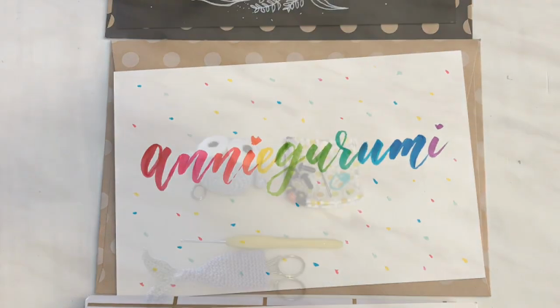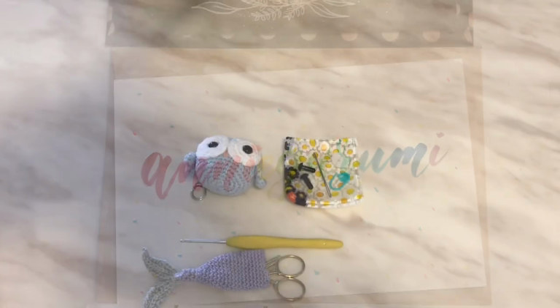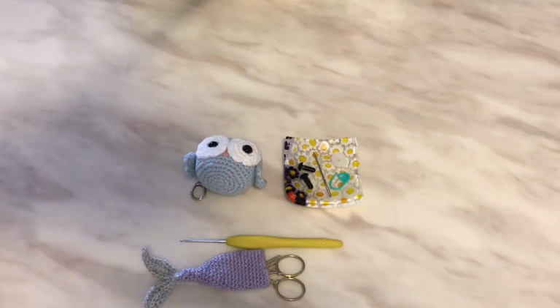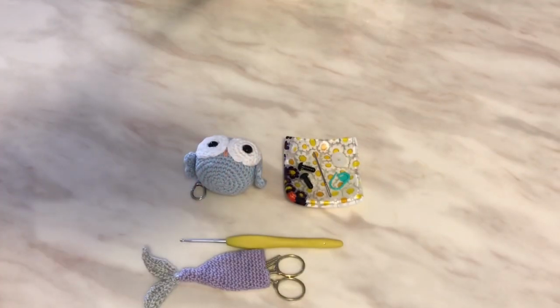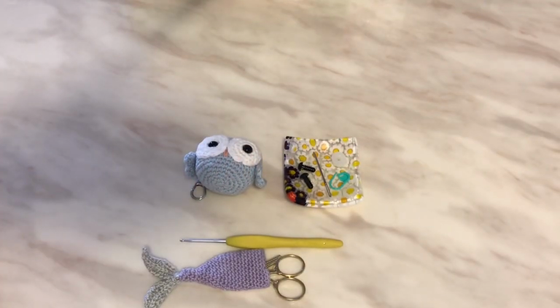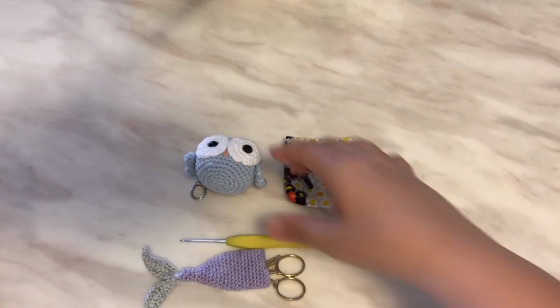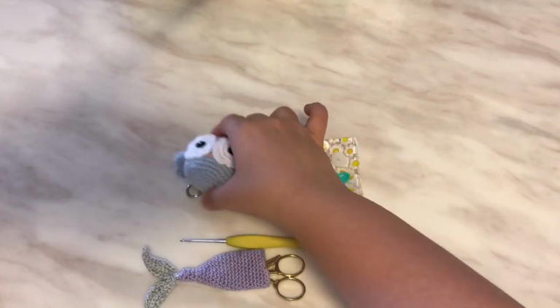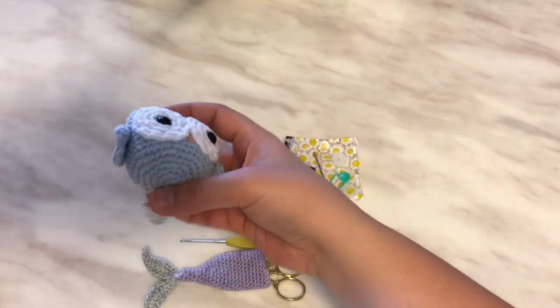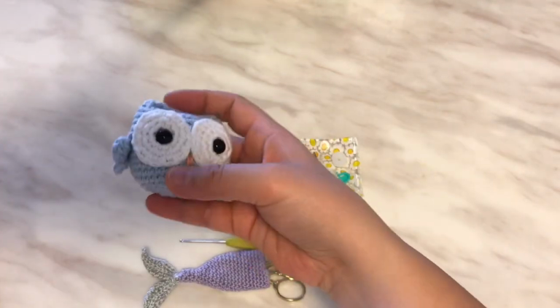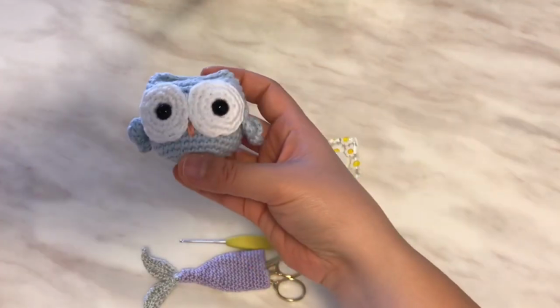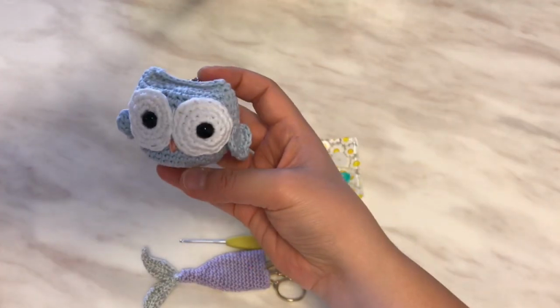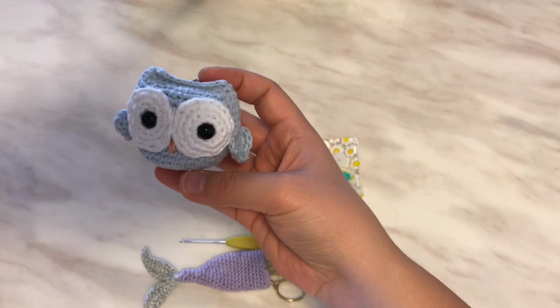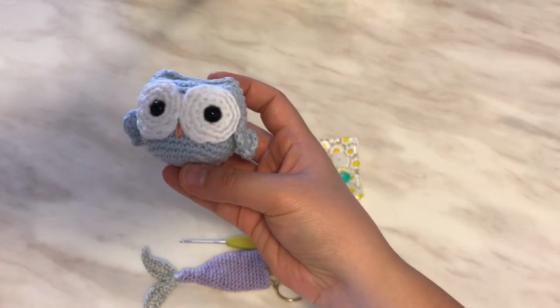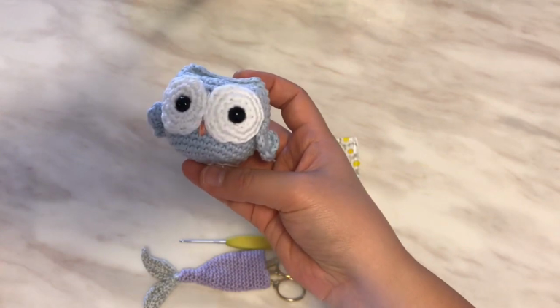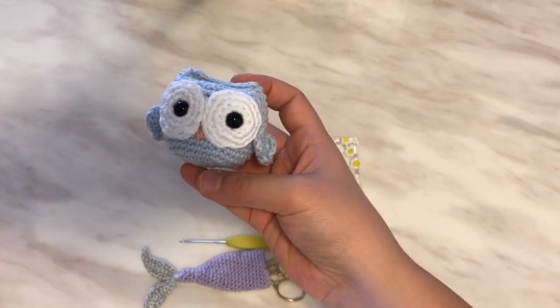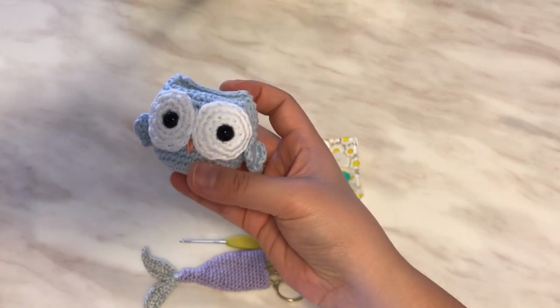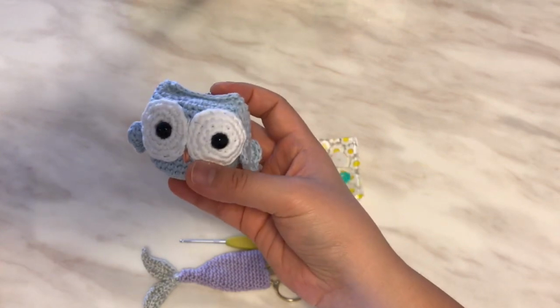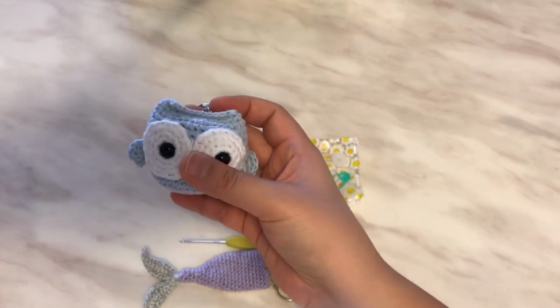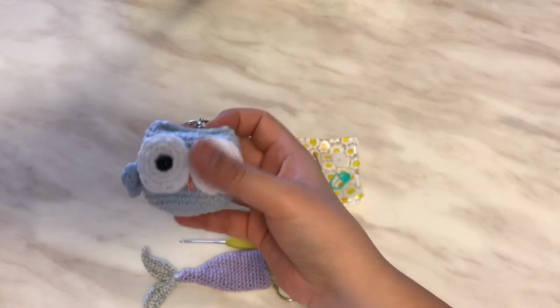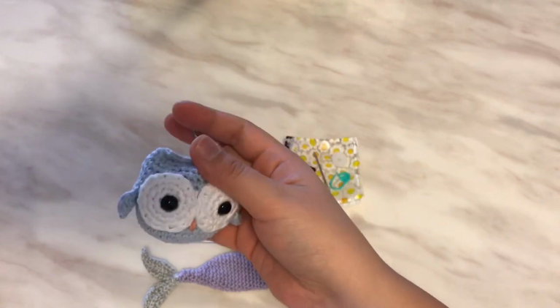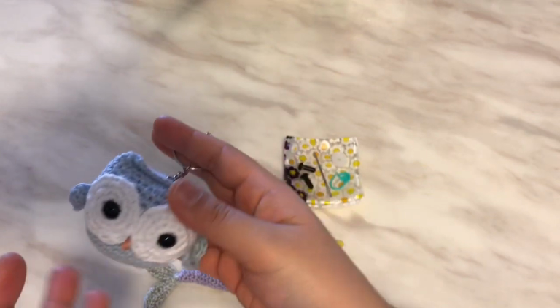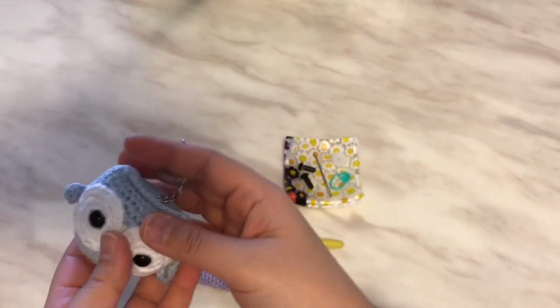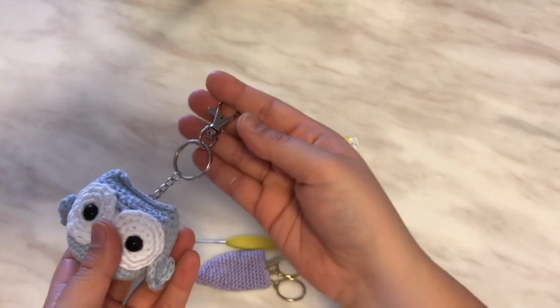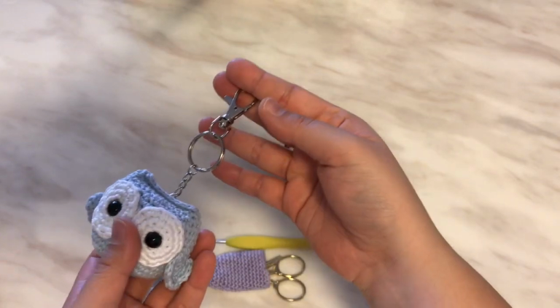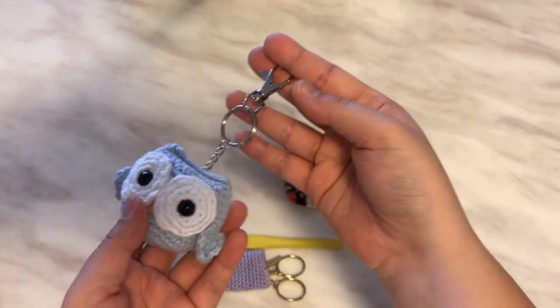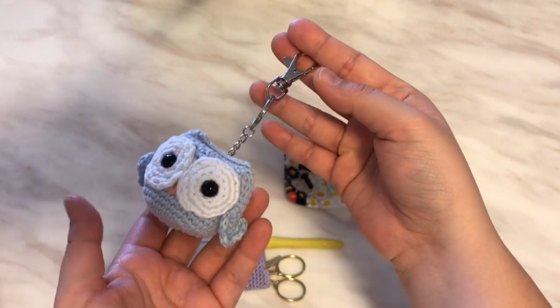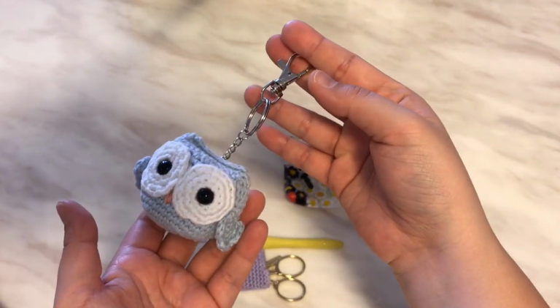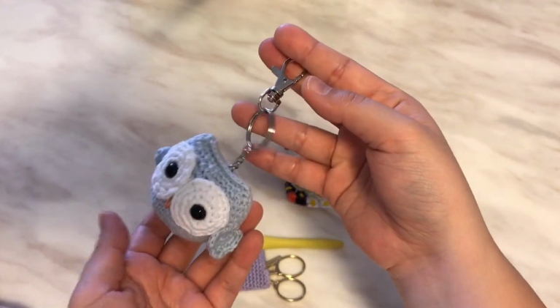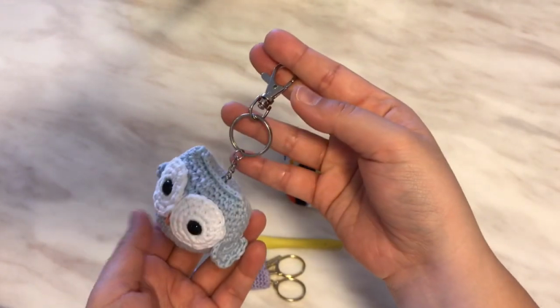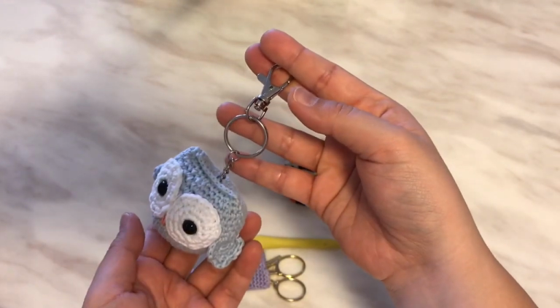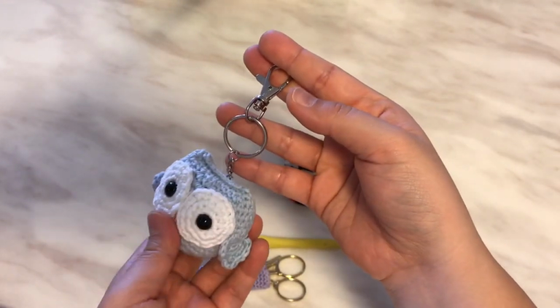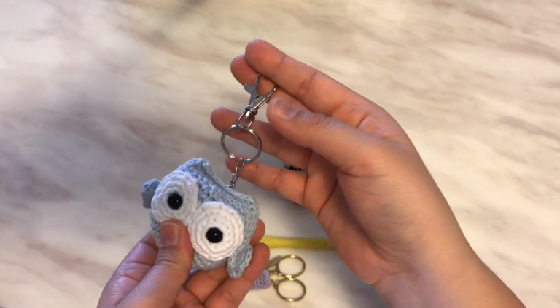Hi friends, are you interested in making an owl amigurumi? This is a quick and easy pattern that you can work up very fast, and you can turn it into a bag charm as well. My son has one on his backpack sometimes.